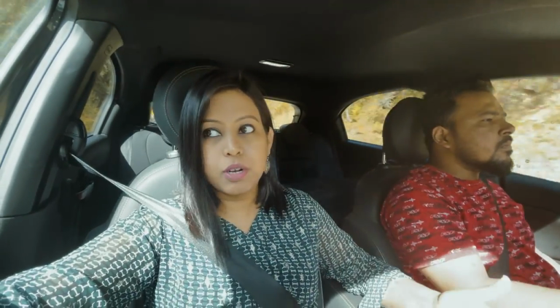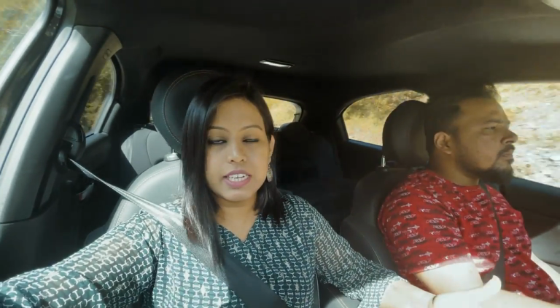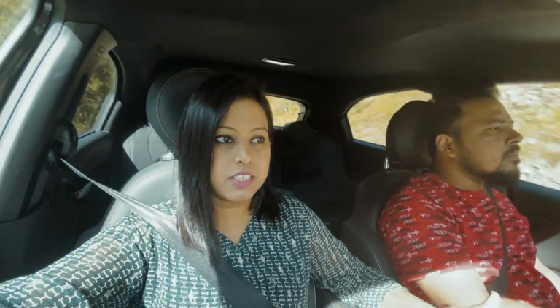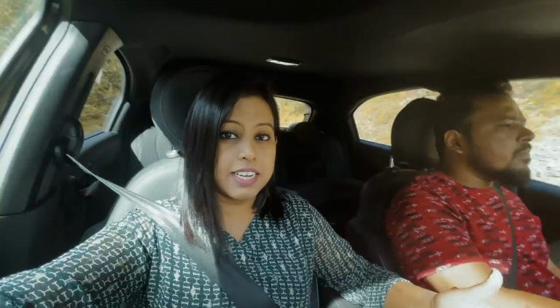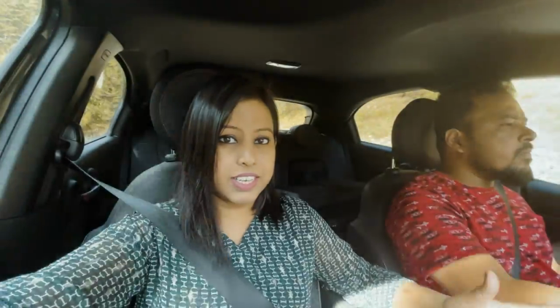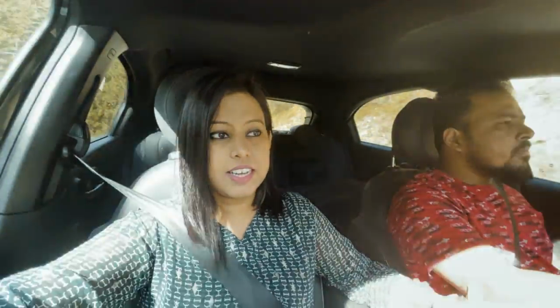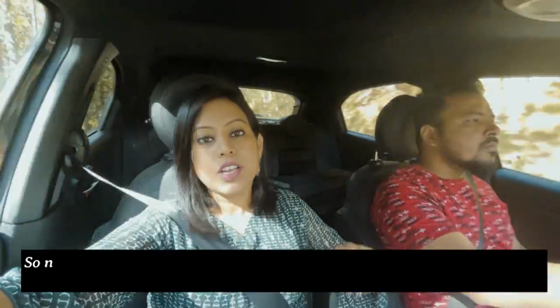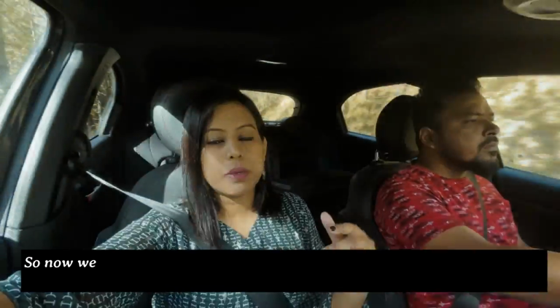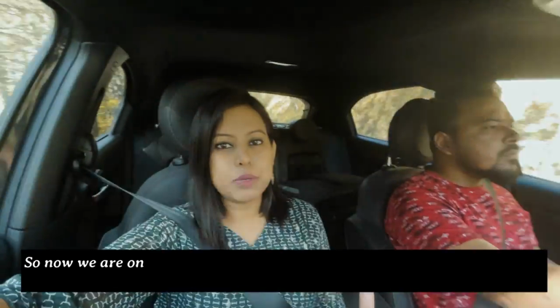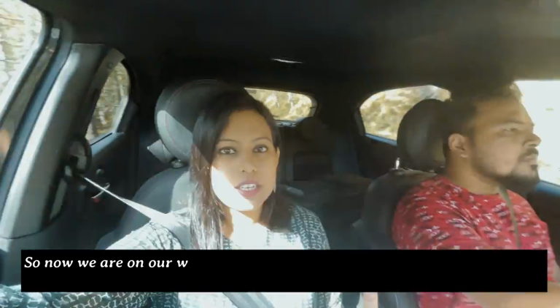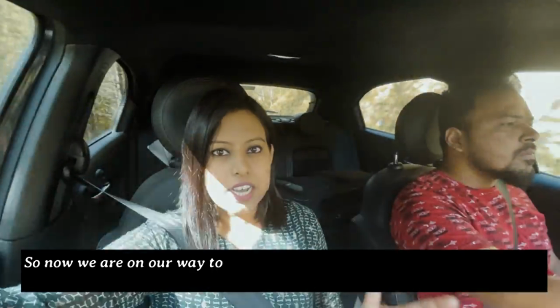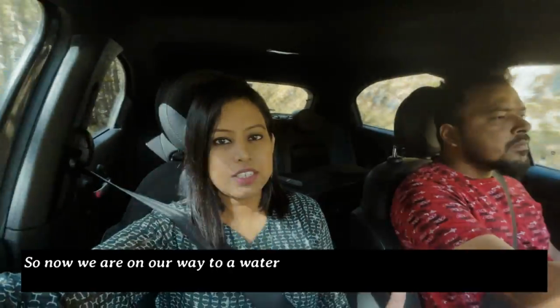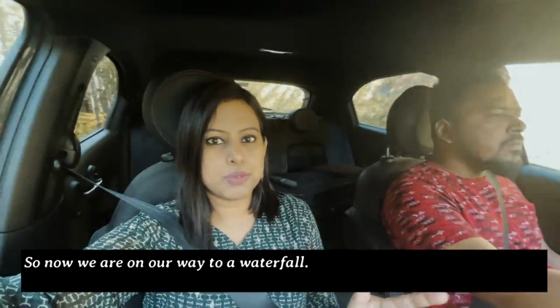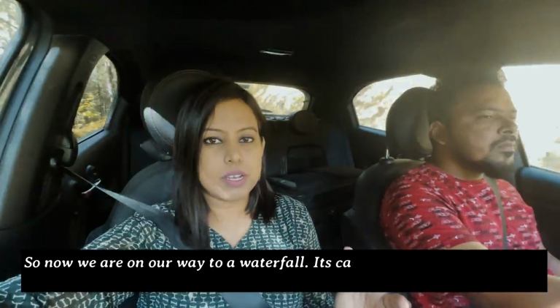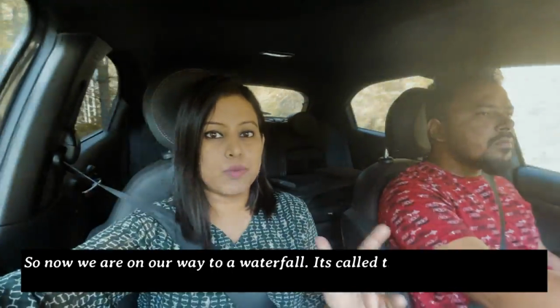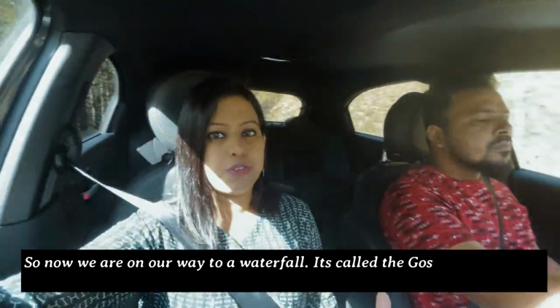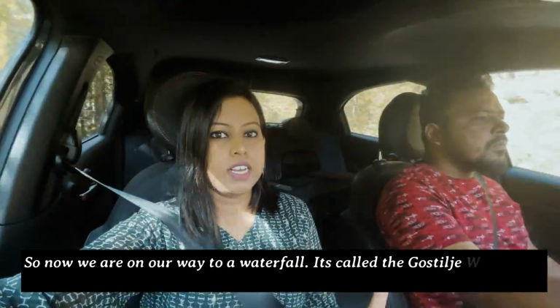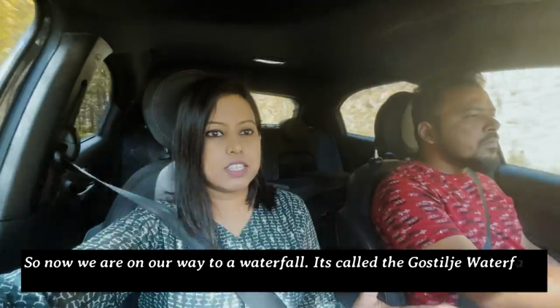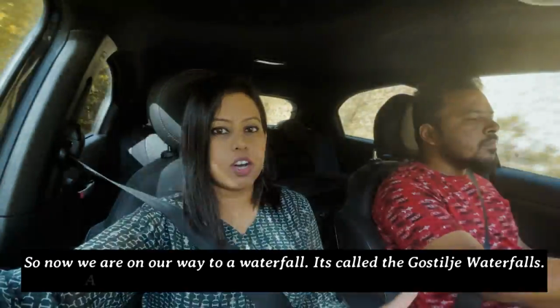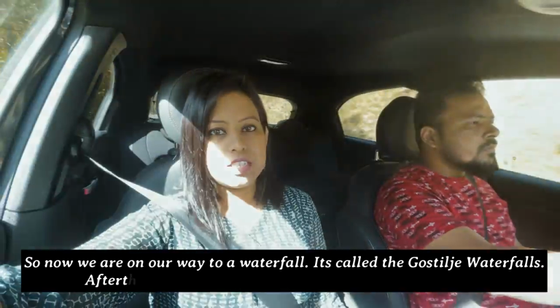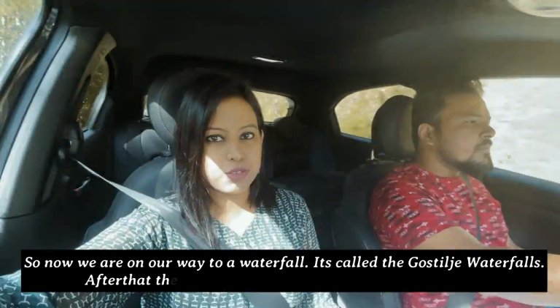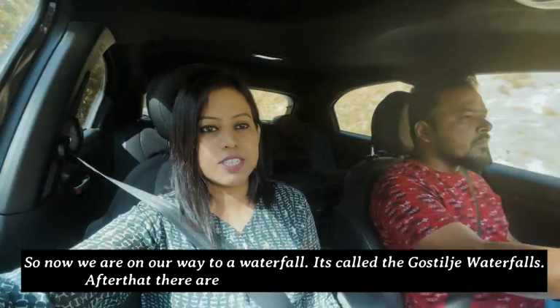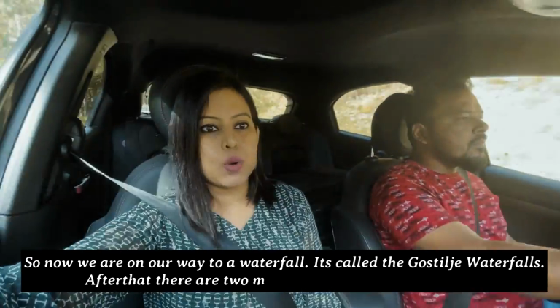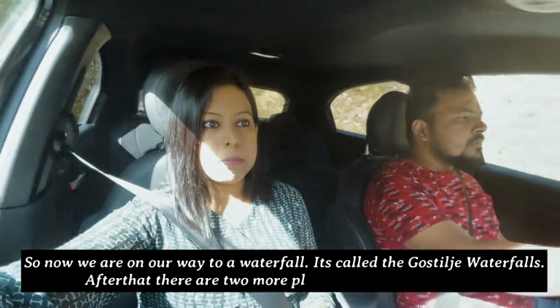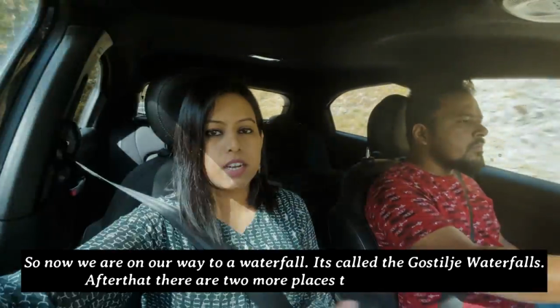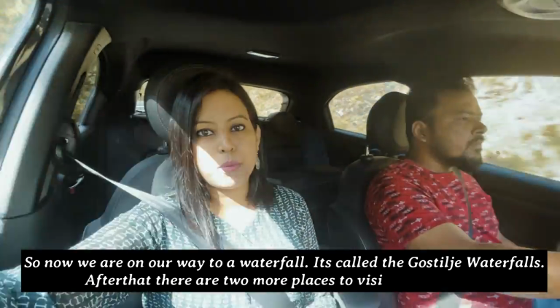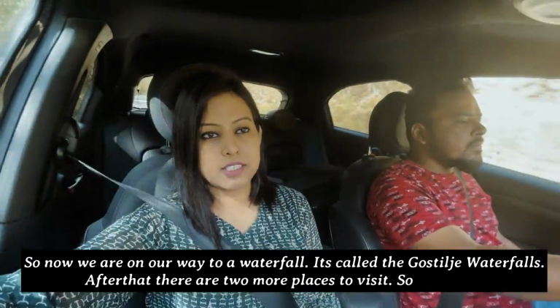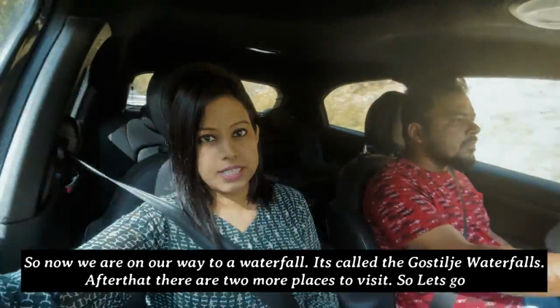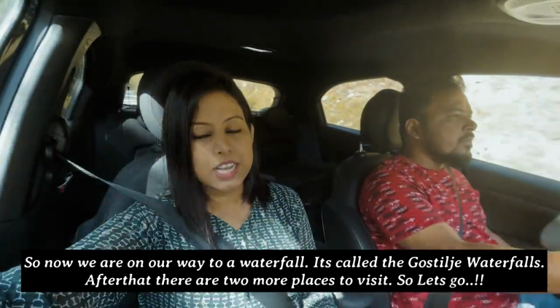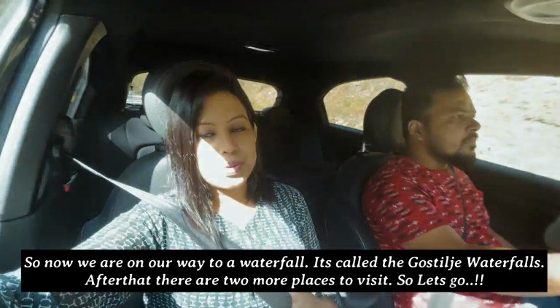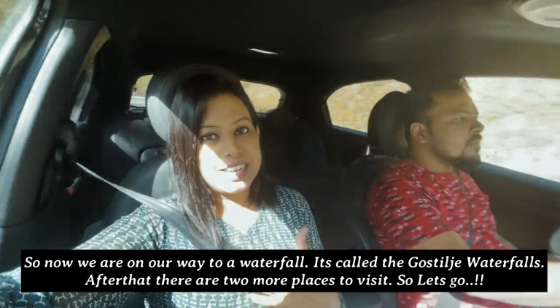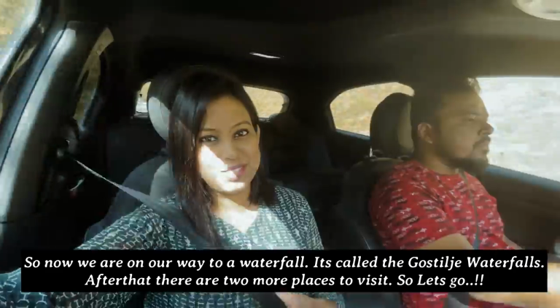In the morning it actually started raining. So now we are going to a waterfall — it's called the Gostiljay Waterfalls. After that there are two more places to visit. So let's go.